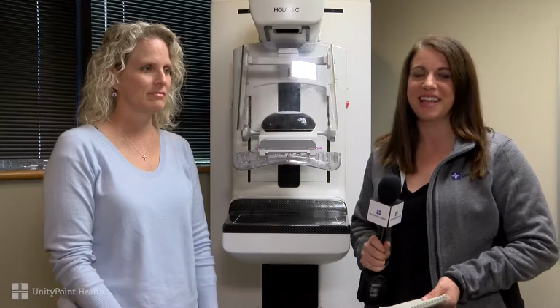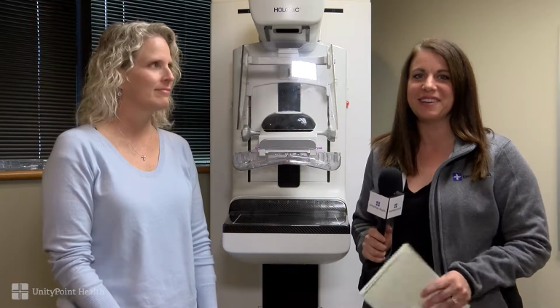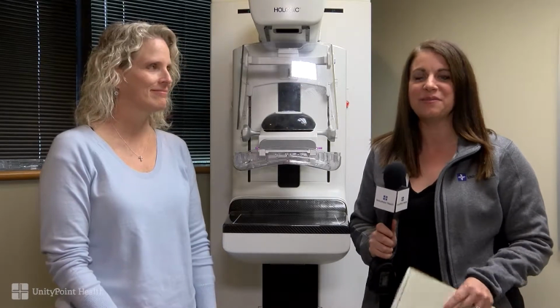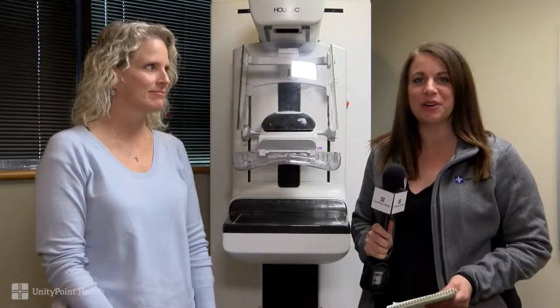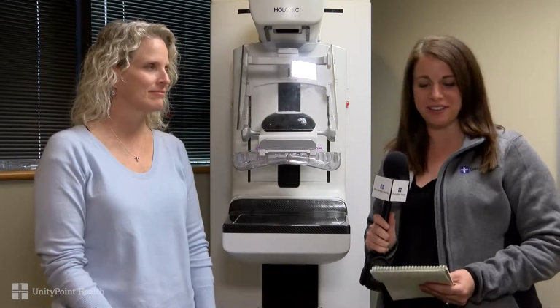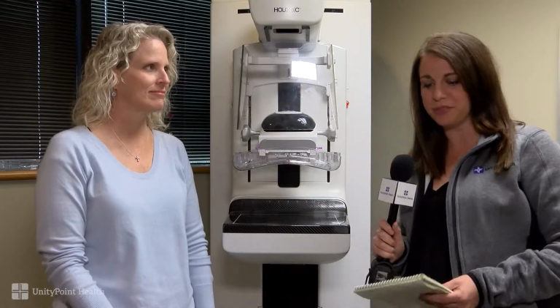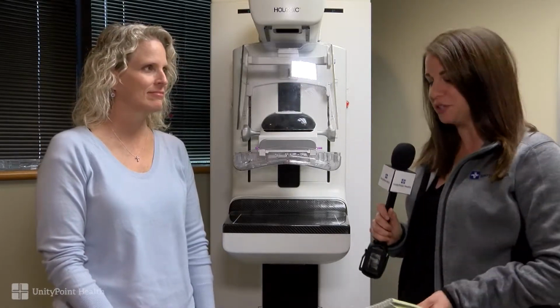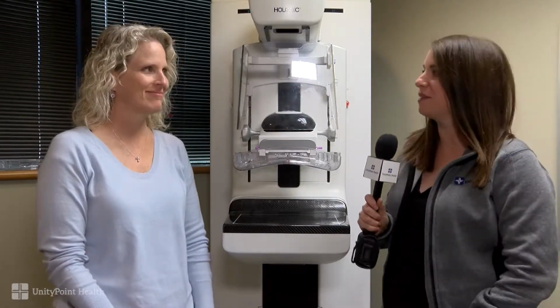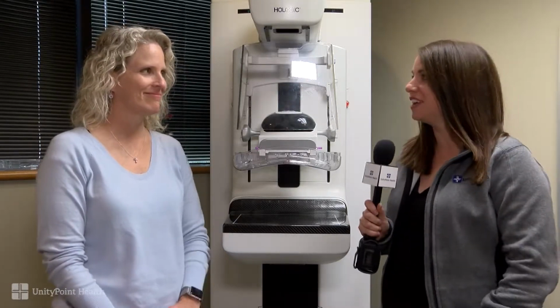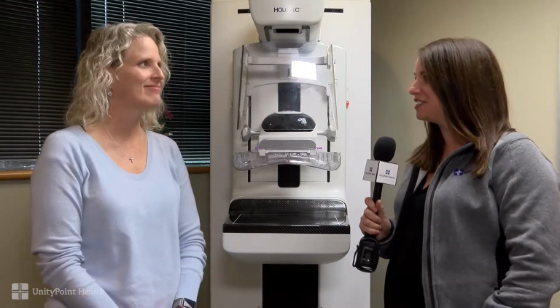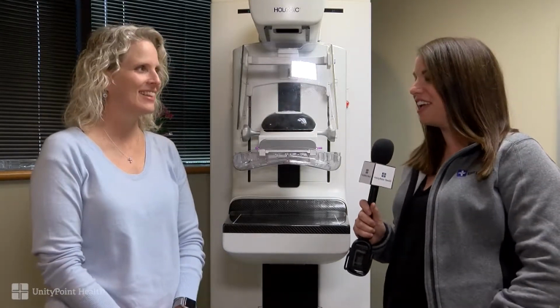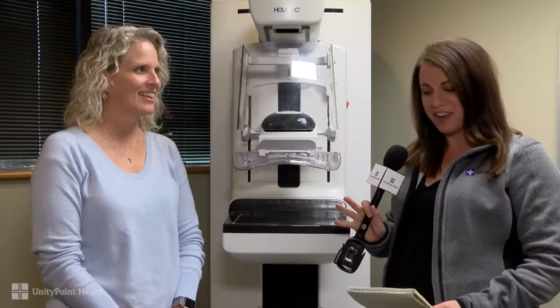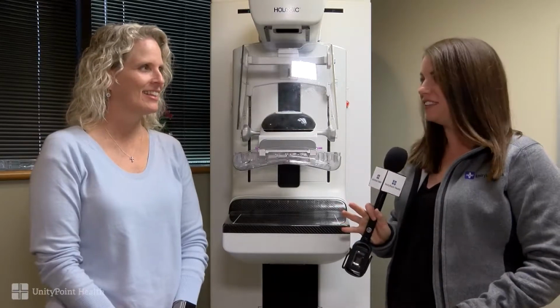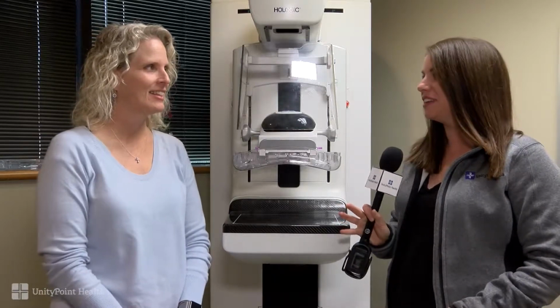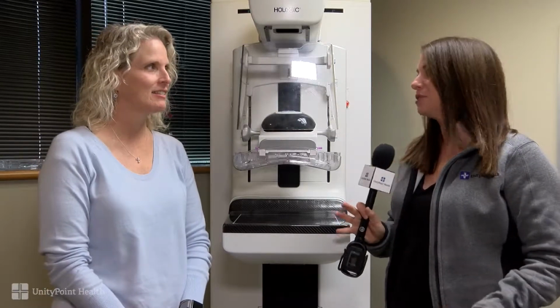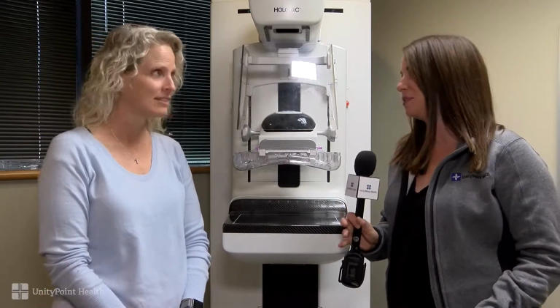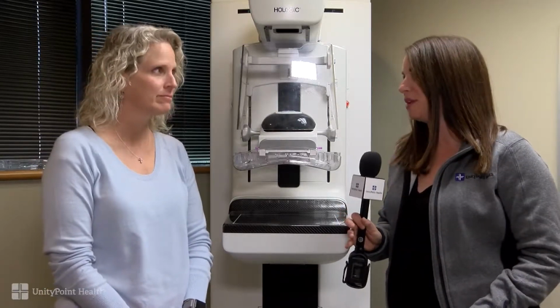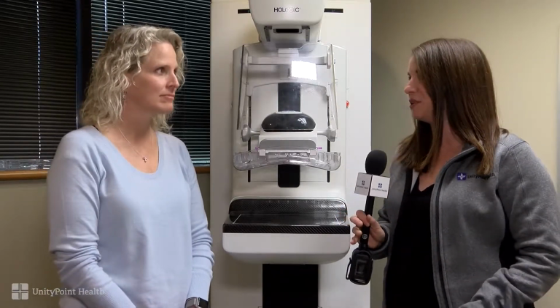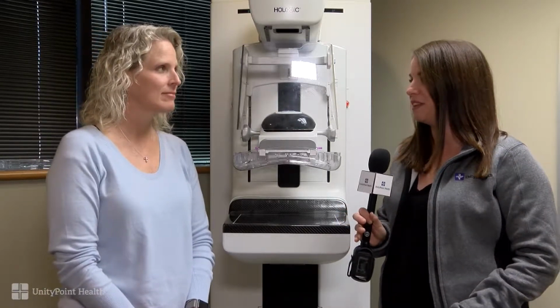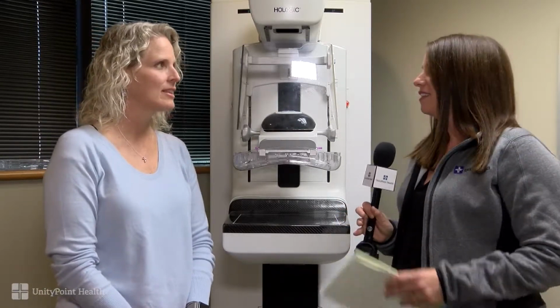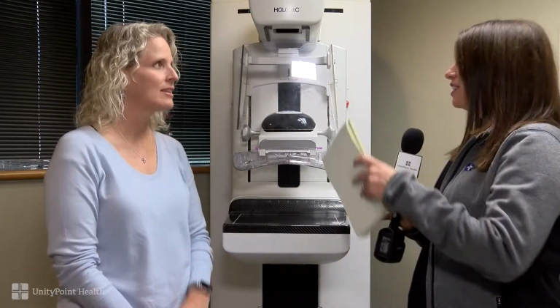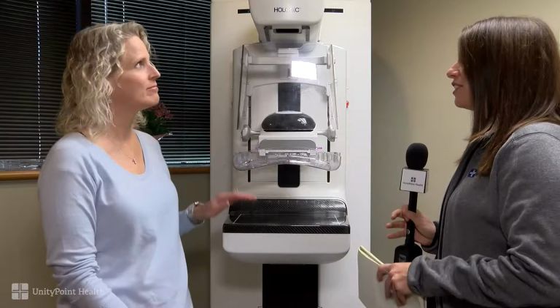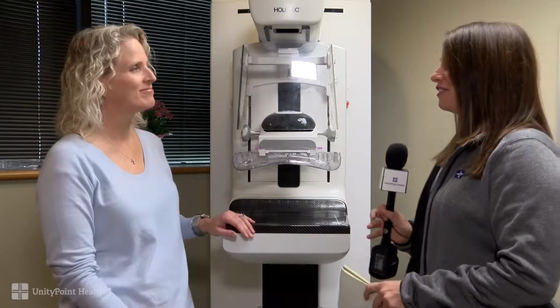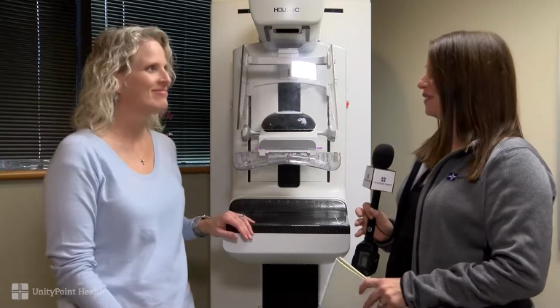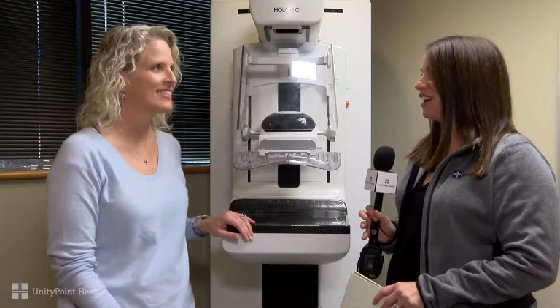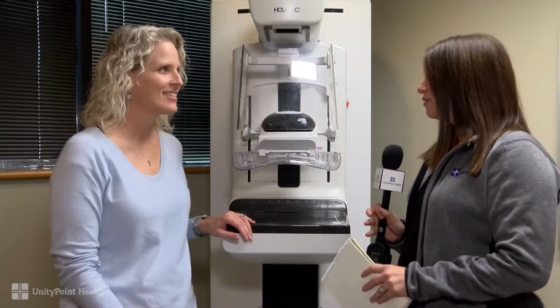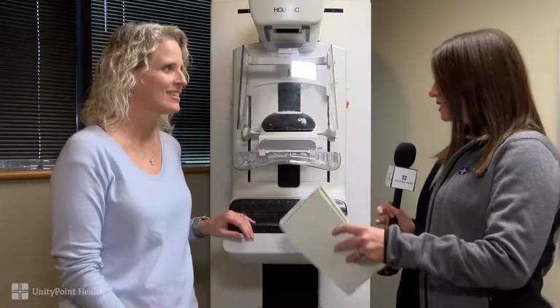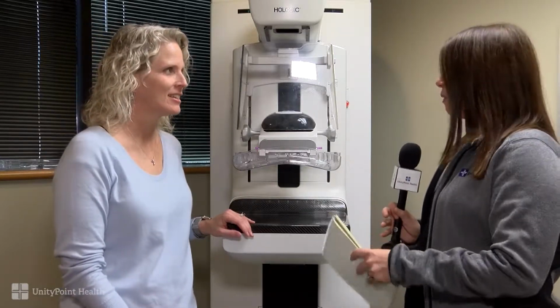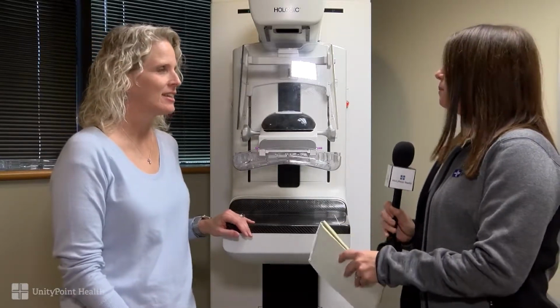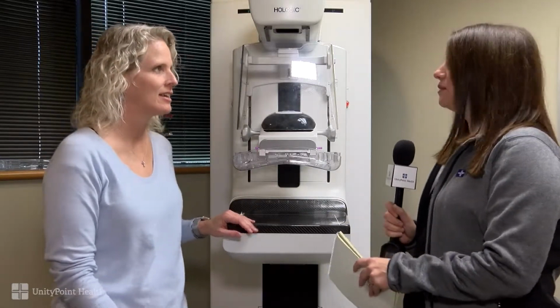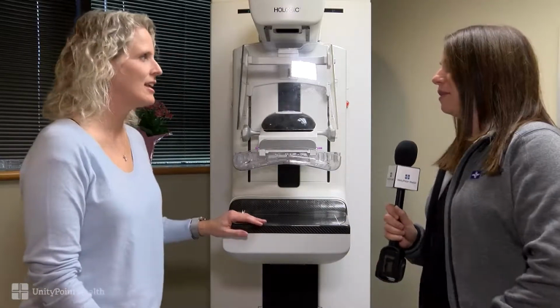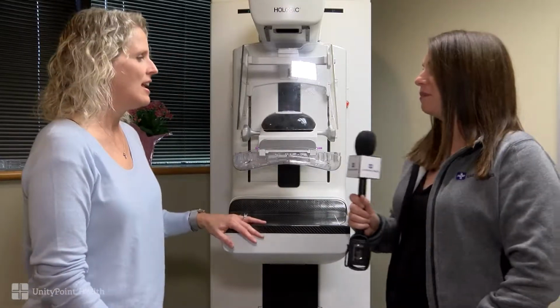Hi, I'm Stephanie Moore with UnityPoint Health and I'm joined with Dr. Jill Westerkamp, a radiologist here. We wanted to answer some questions with it being Breast Cancer Awareness Month. This machine can be a little scary for some people. Is this about what people would see when they came in for a mammogram?